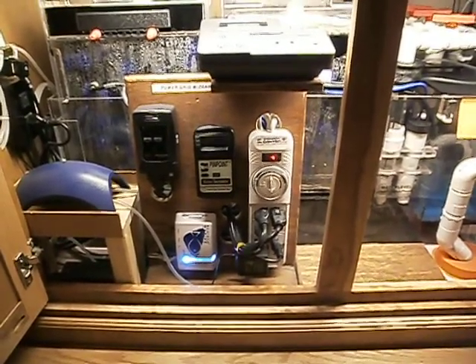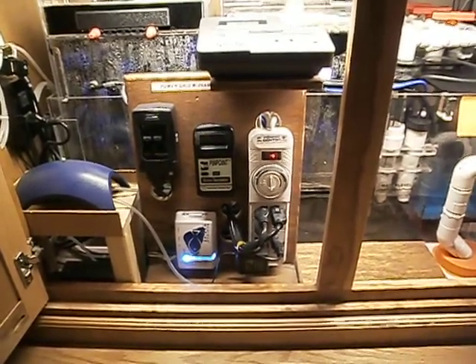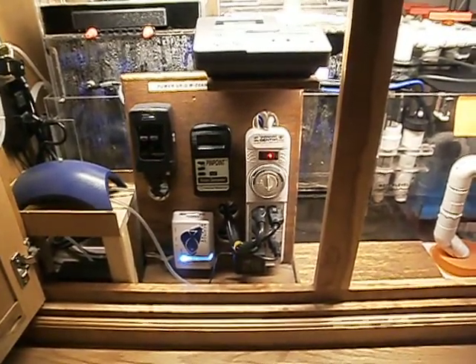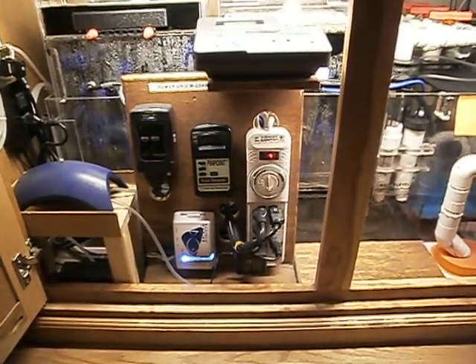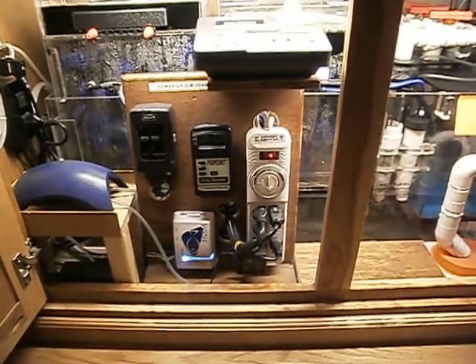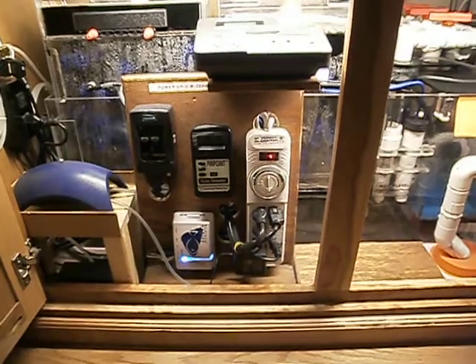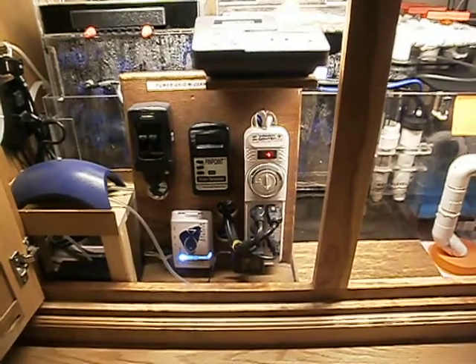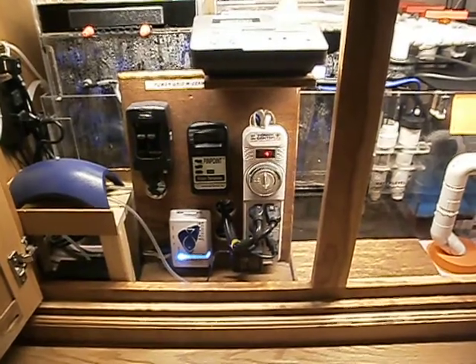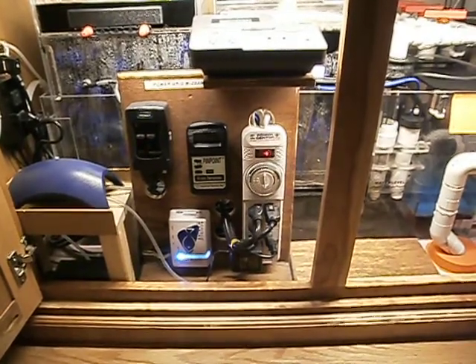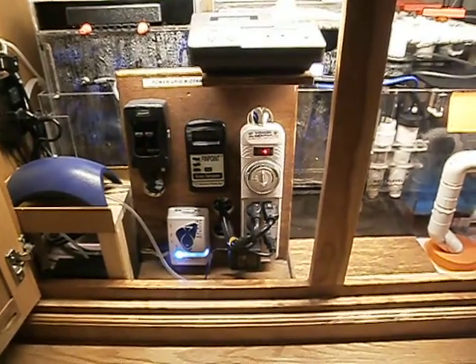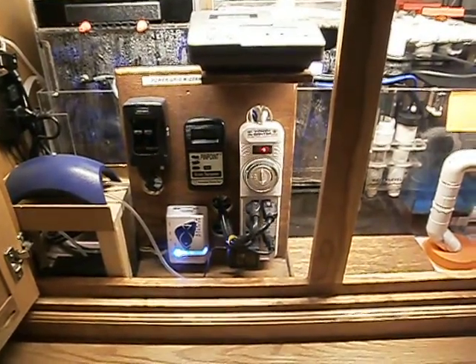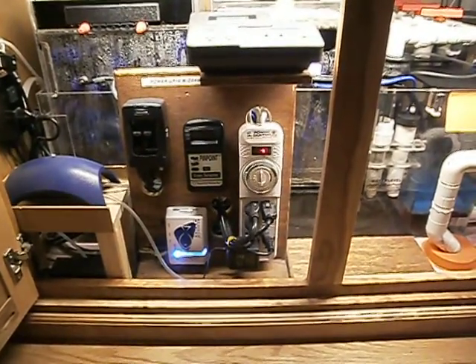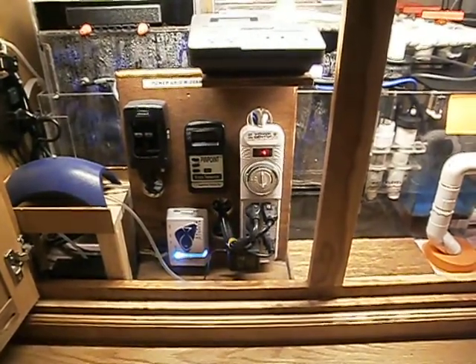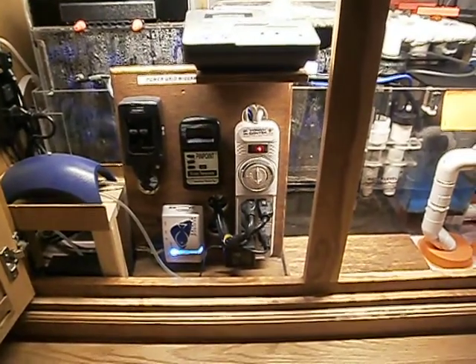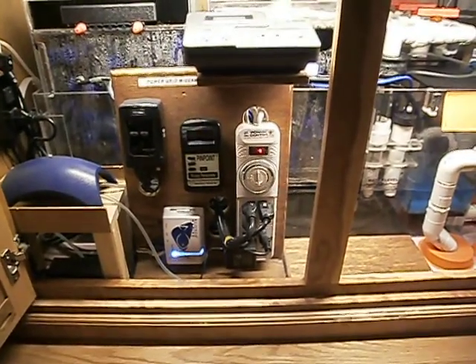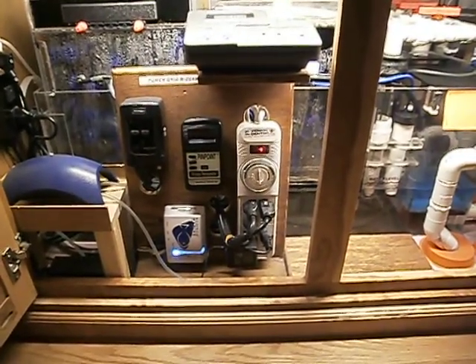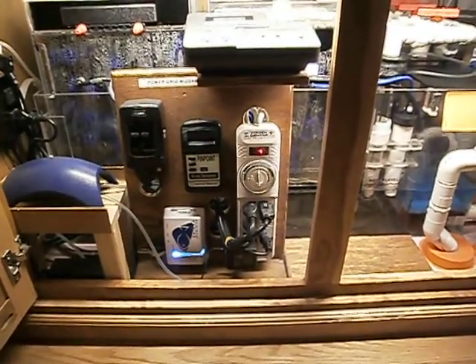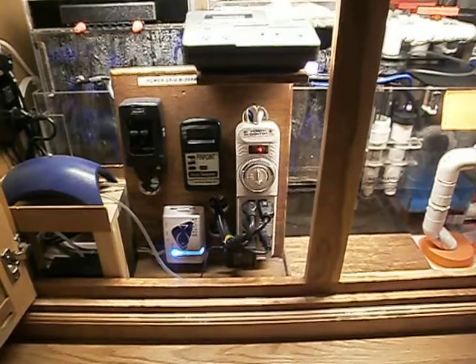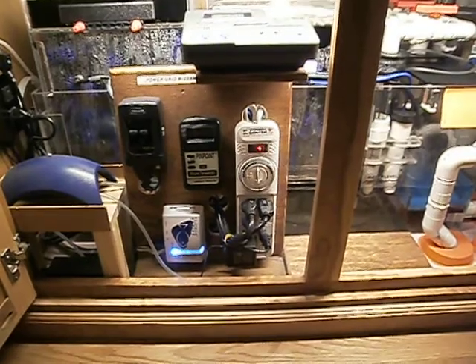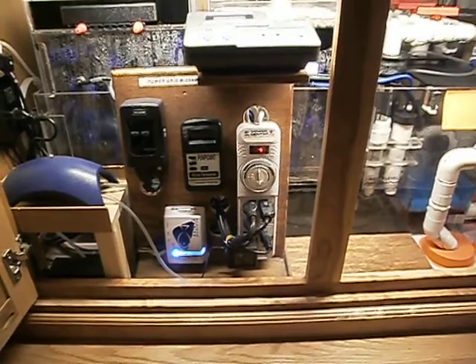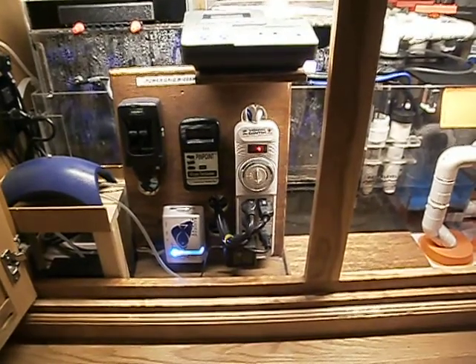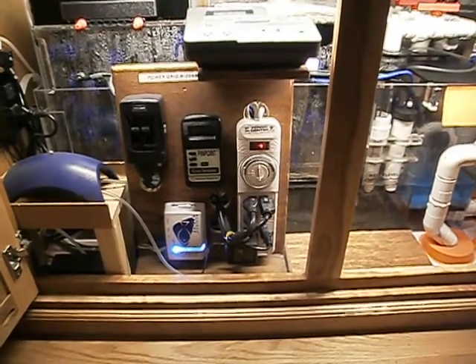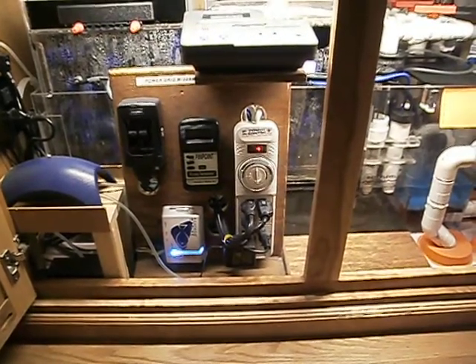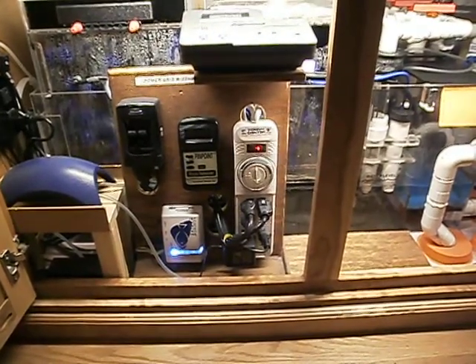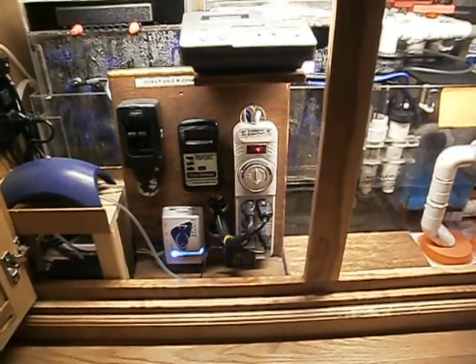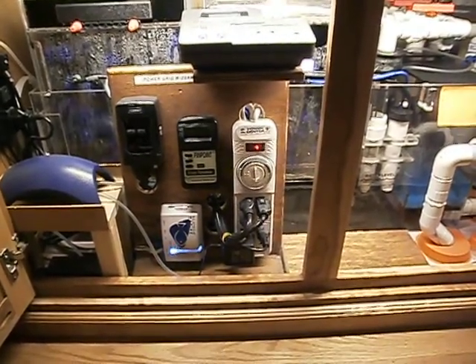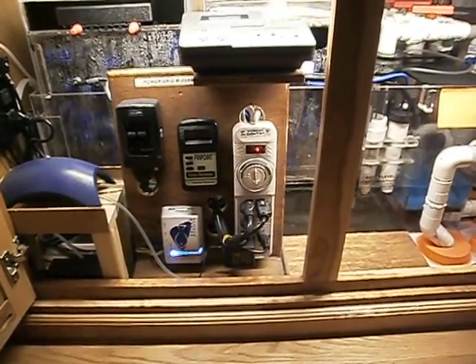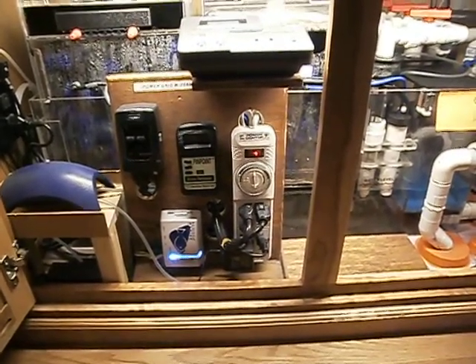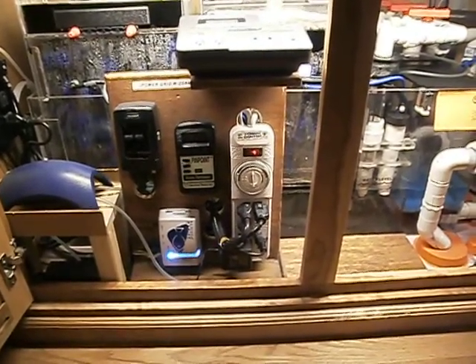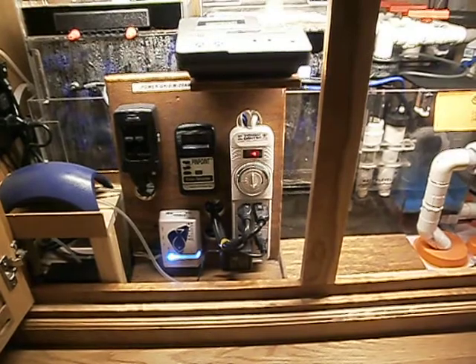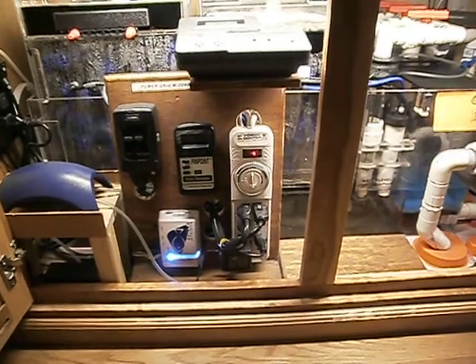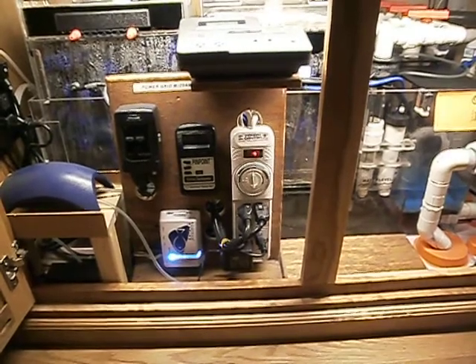Be sure to use a drip loop on any cords going into the outlet. If you are unsure of the total amperage load your aquarium will pull, consult a certified electrician.